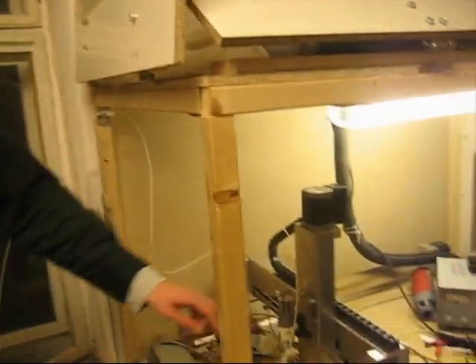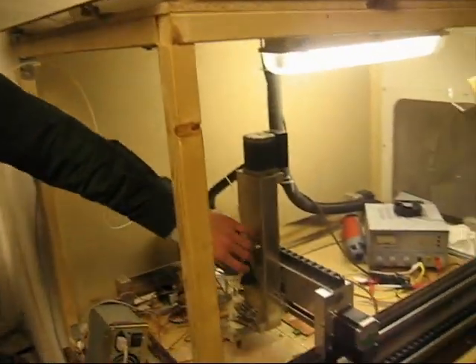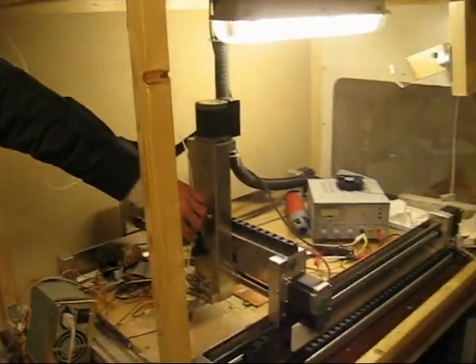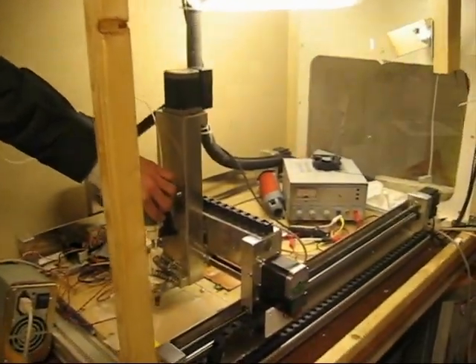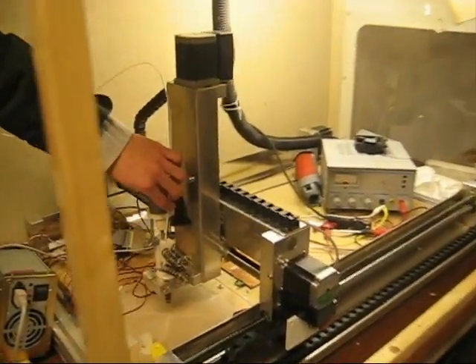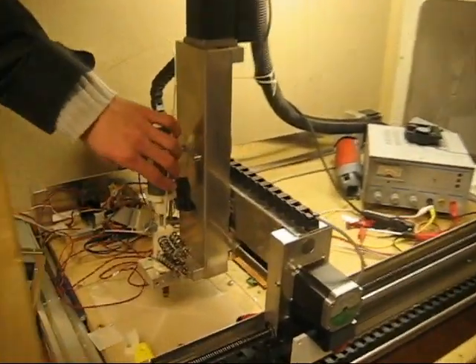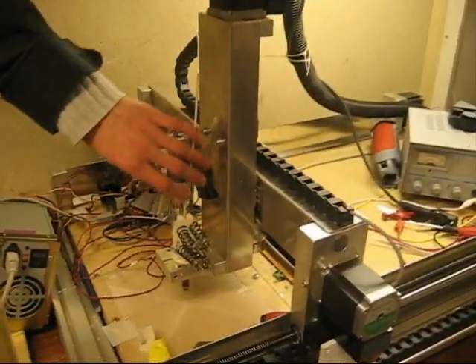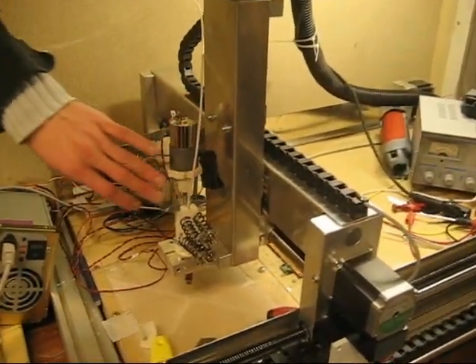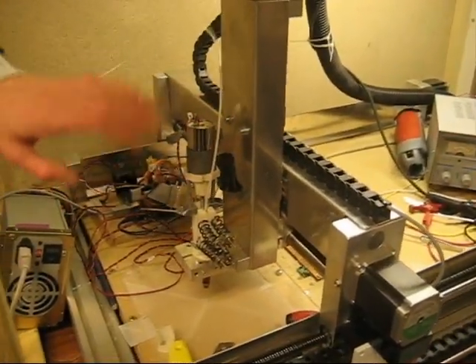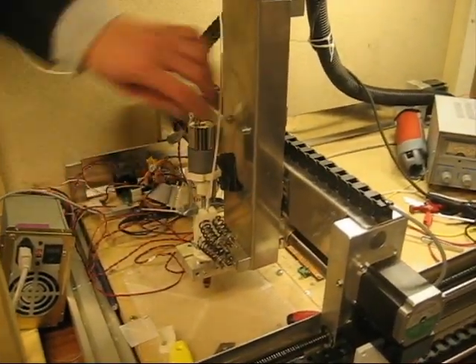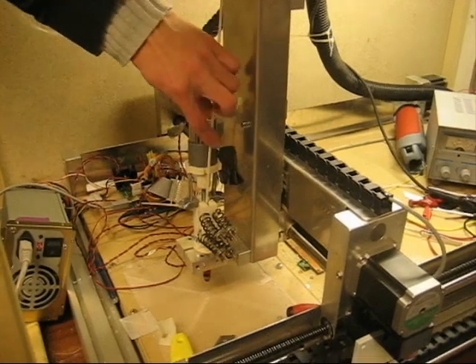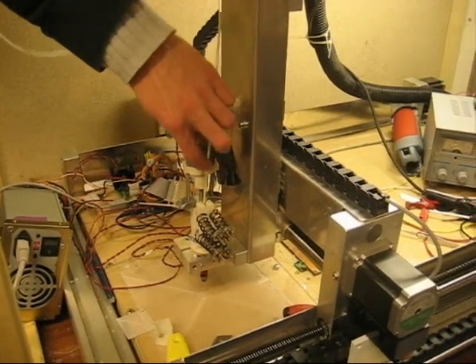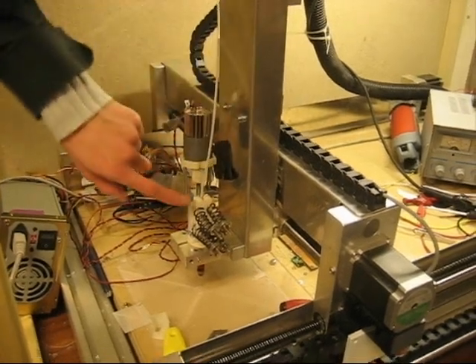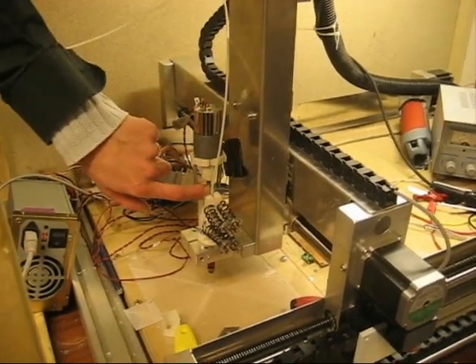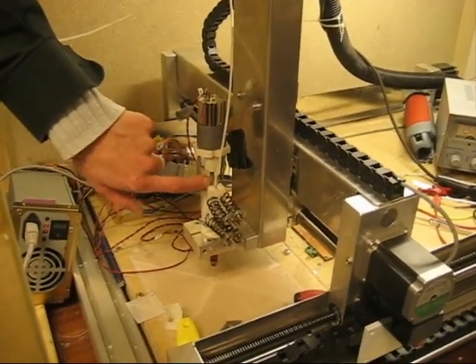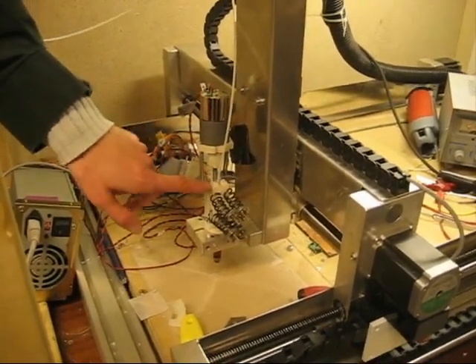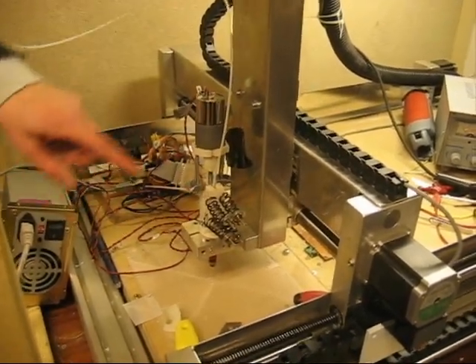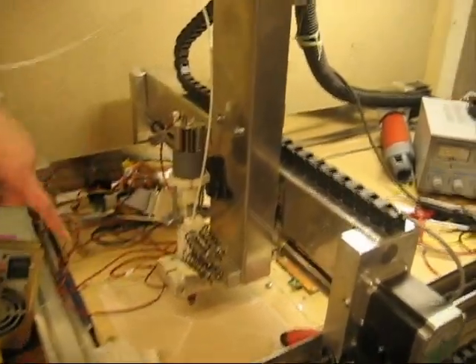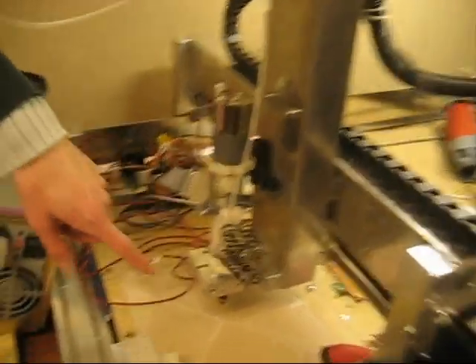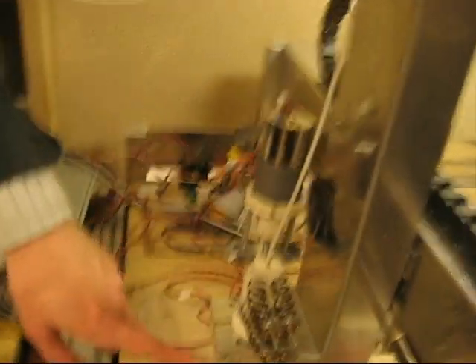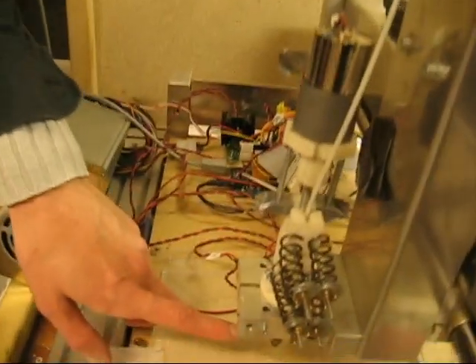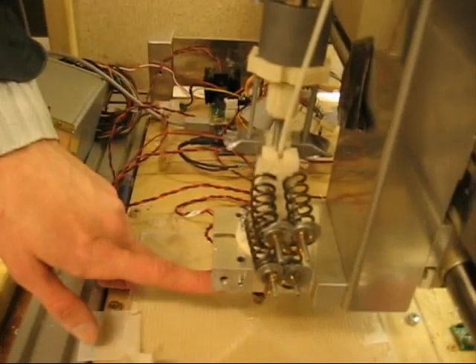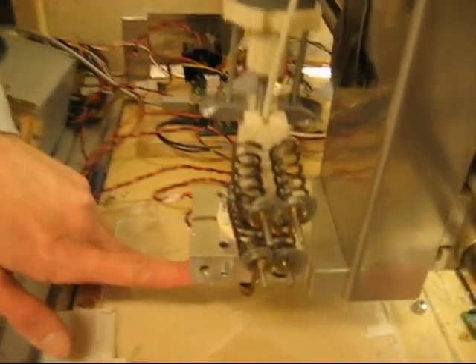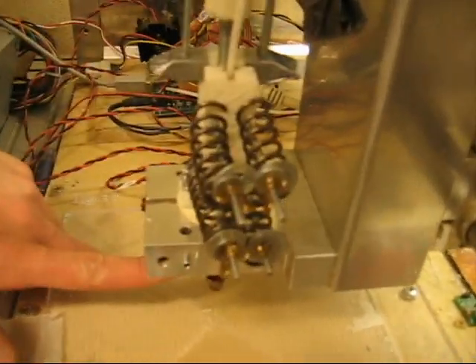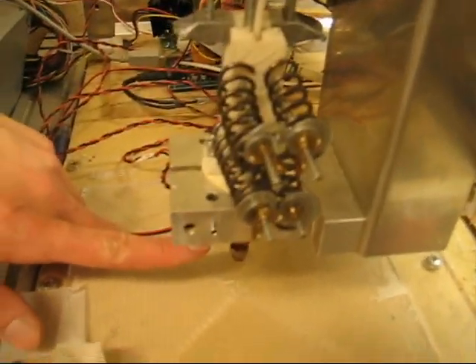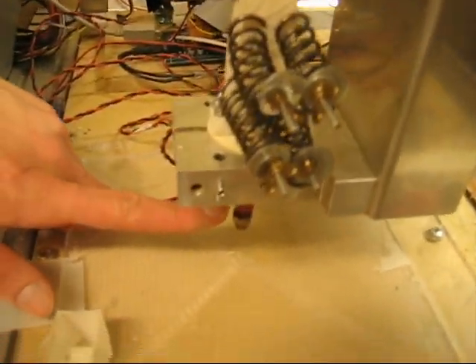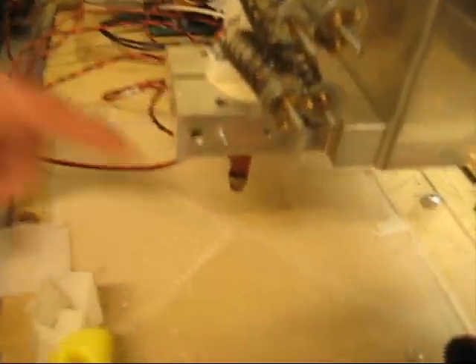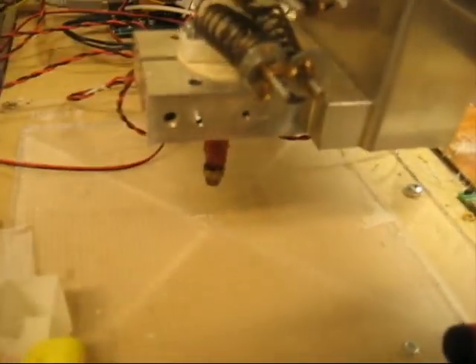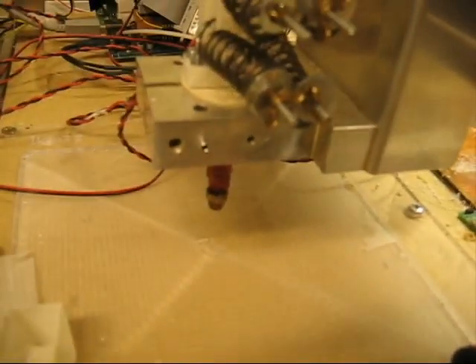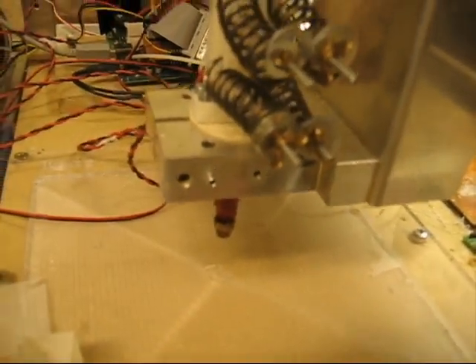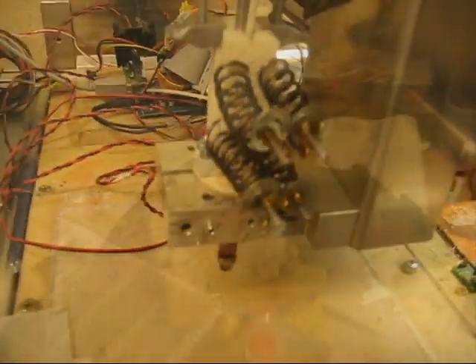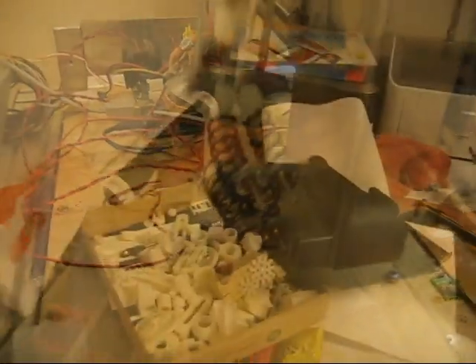It works like an endless hot glue gun, kind of. Because this filament, driven in by this M6 screw, it gets heated. There's a temperature sensor and a heating coil for heating it.